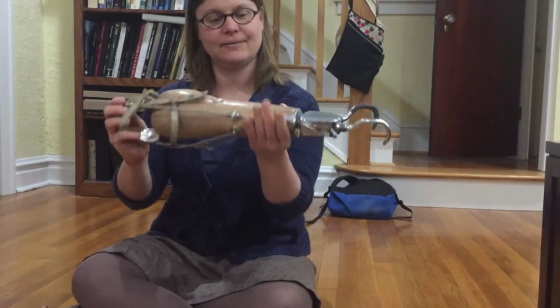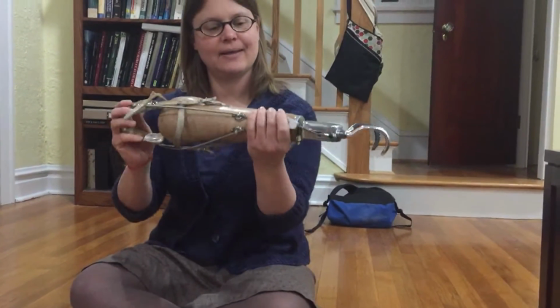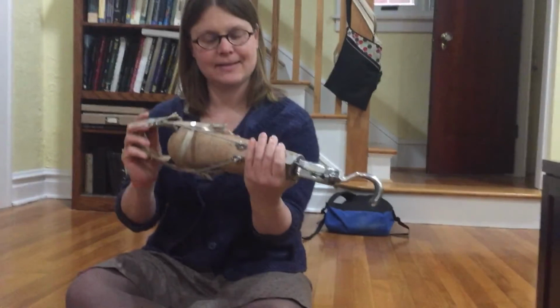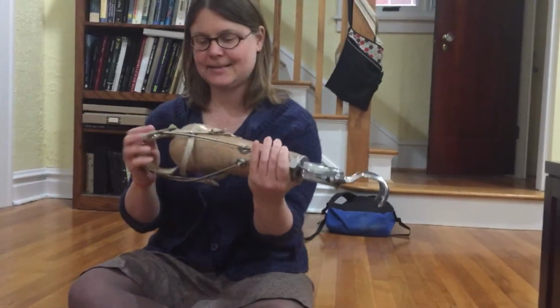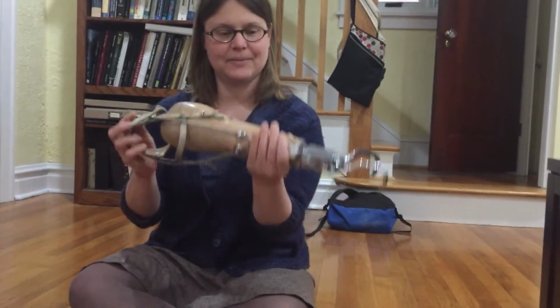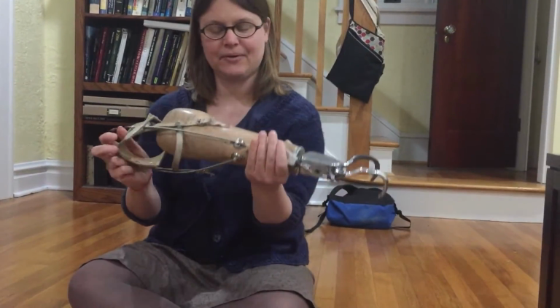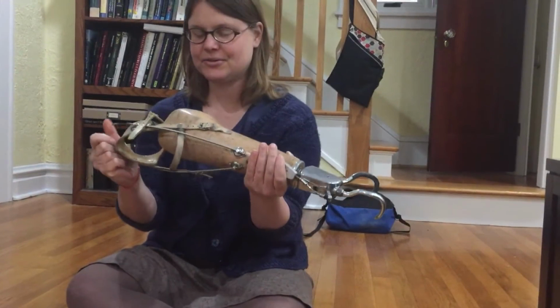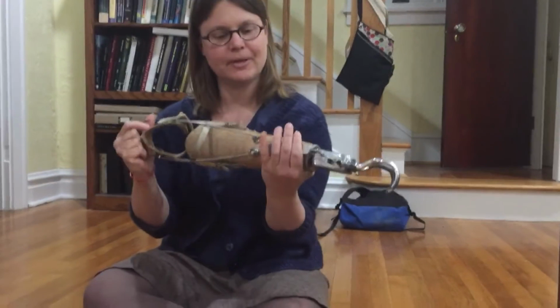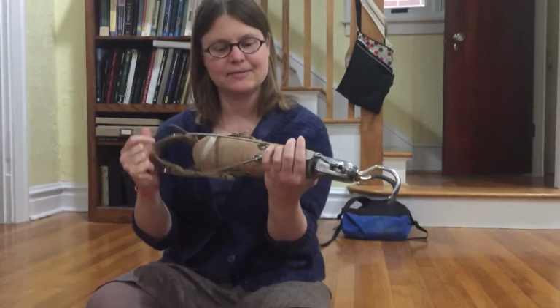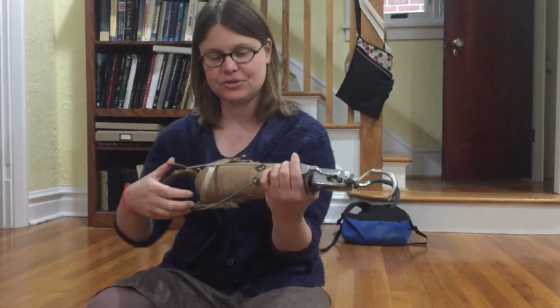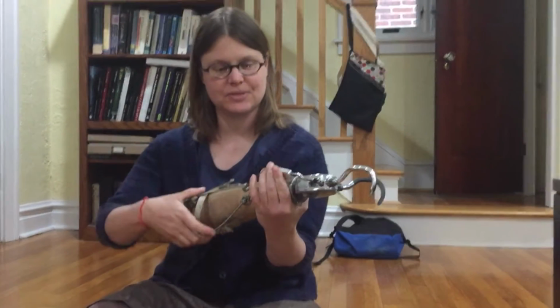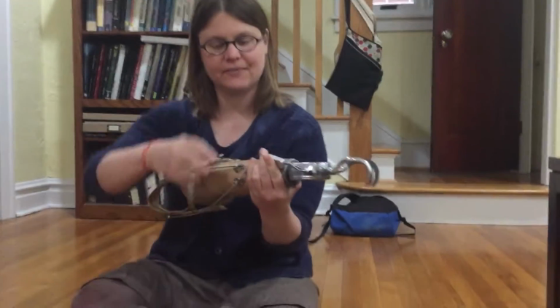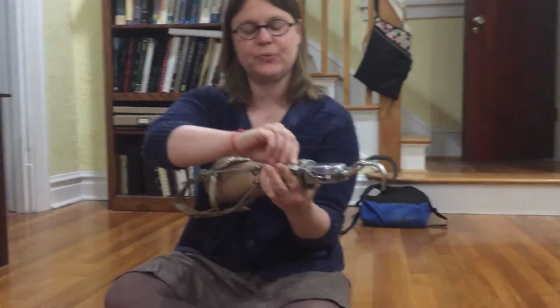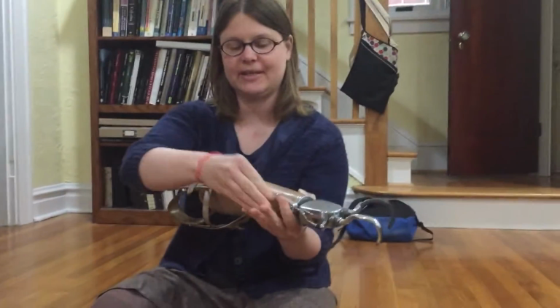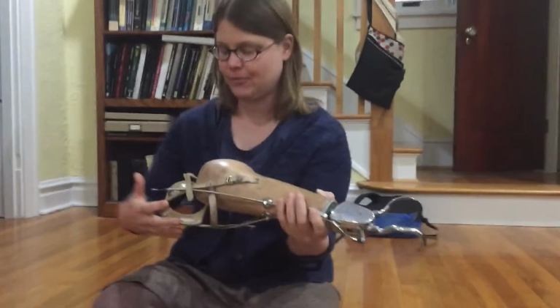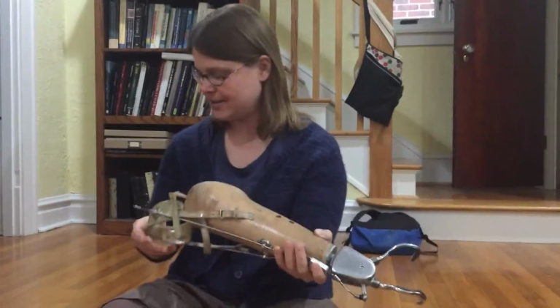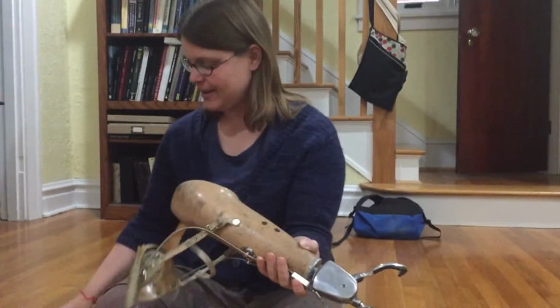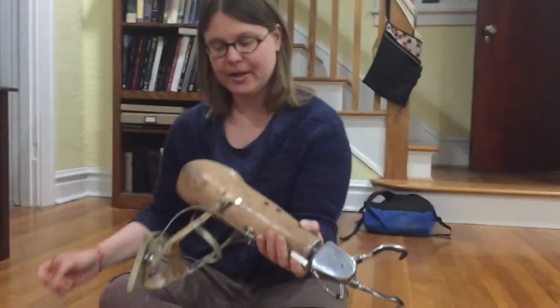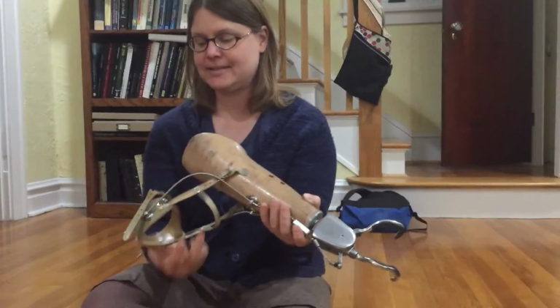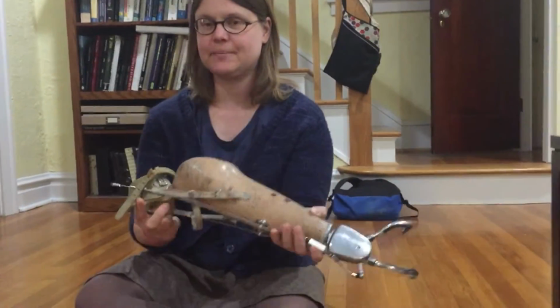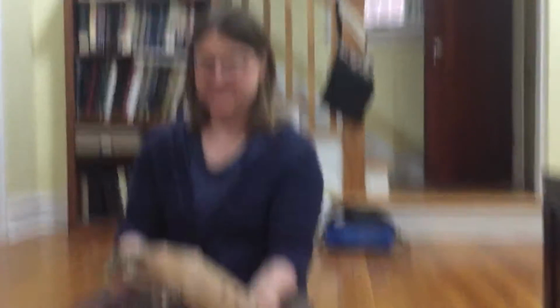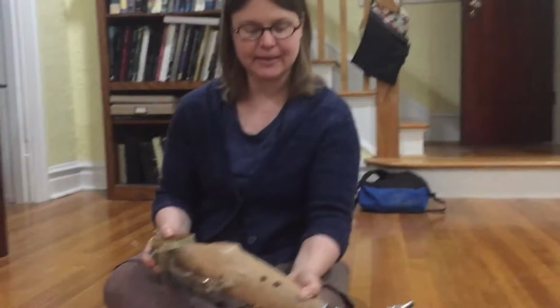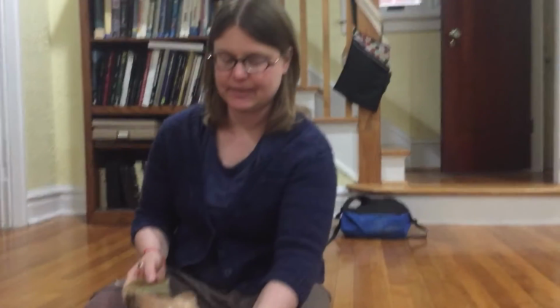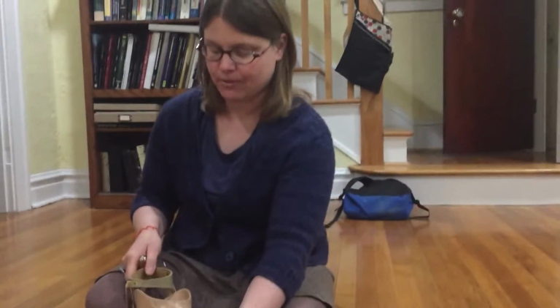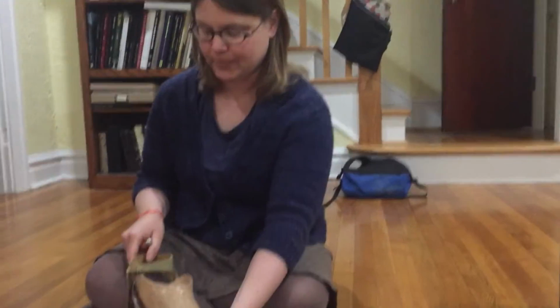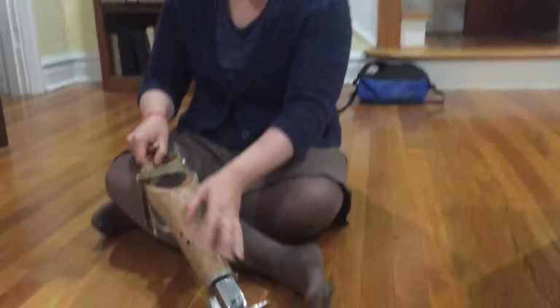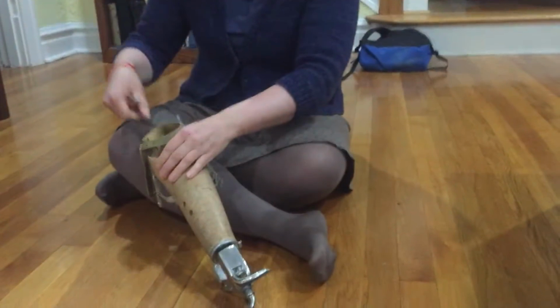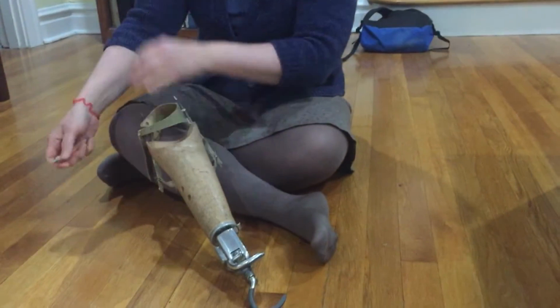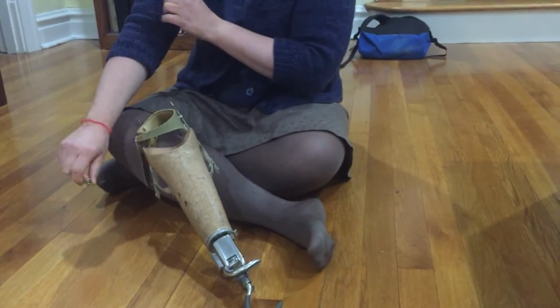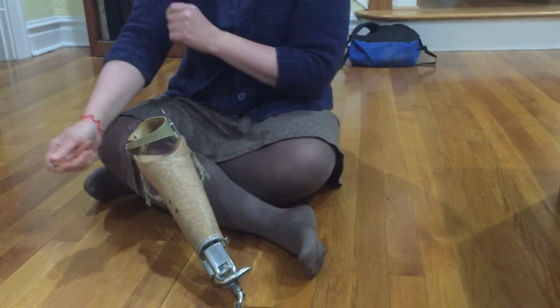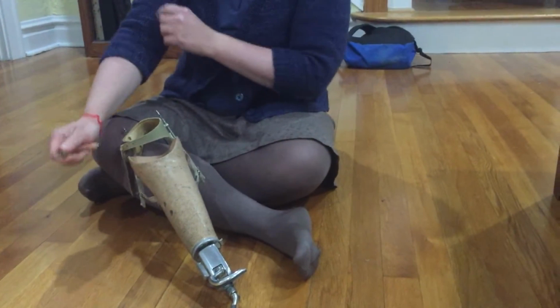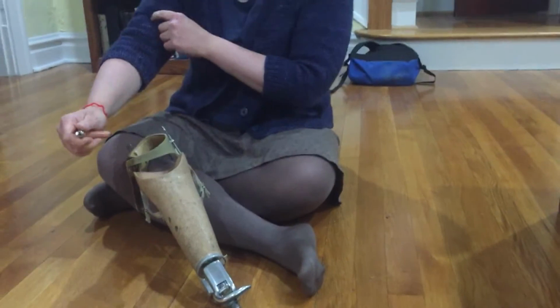This is my grandfather's arm, and this video is just to explain very briefly how it worked. Grandpa had a bicep cinoplasty, meaning that there was a hole placed through the bicep of his right arm.